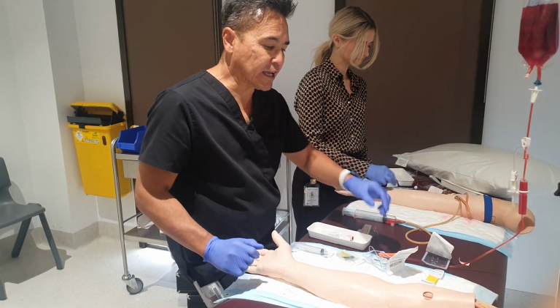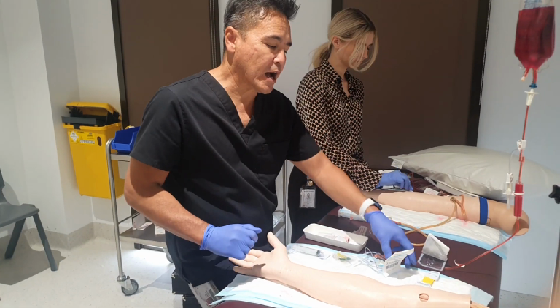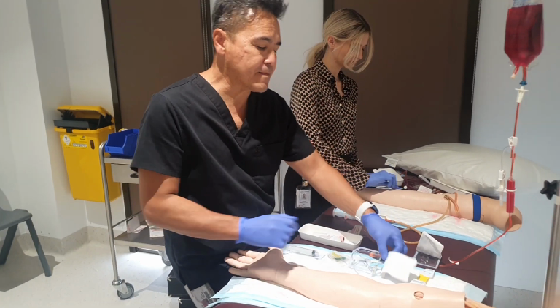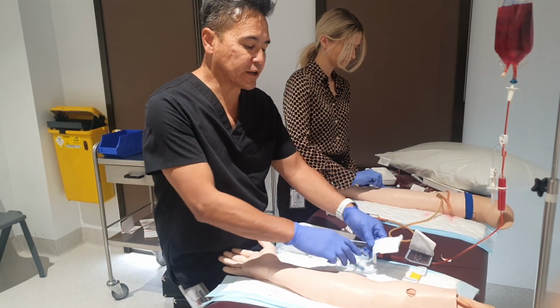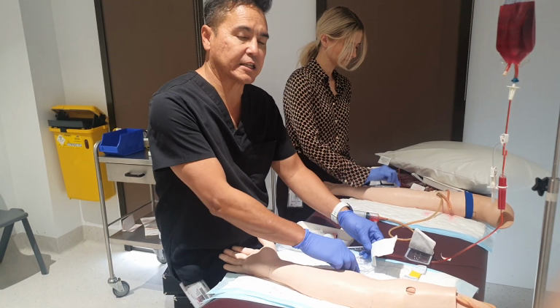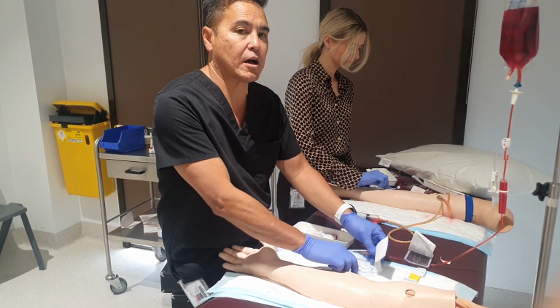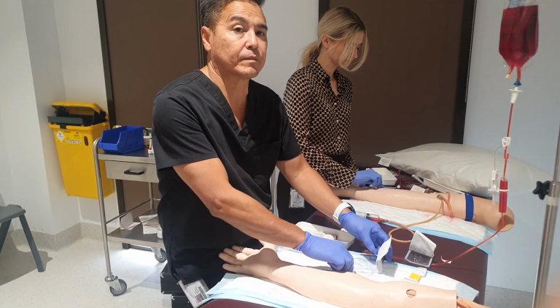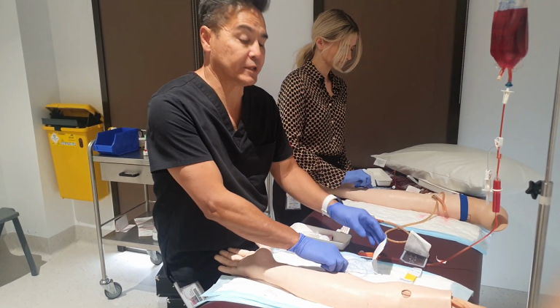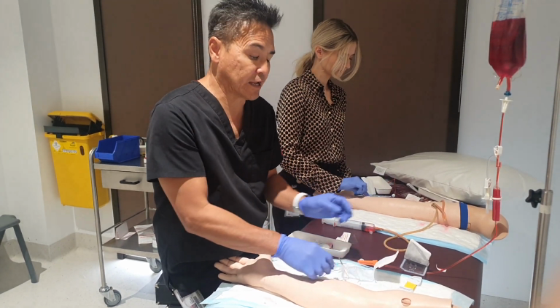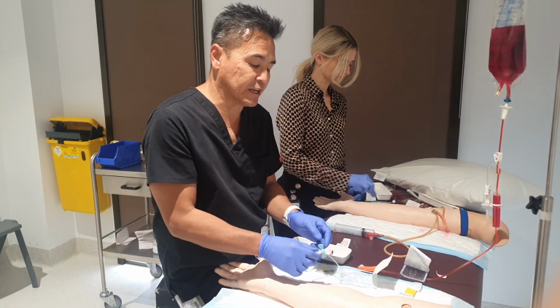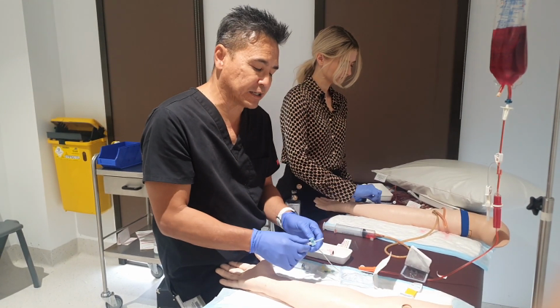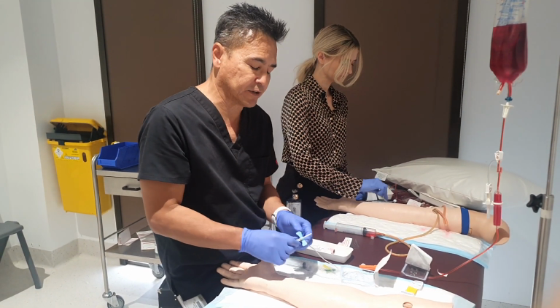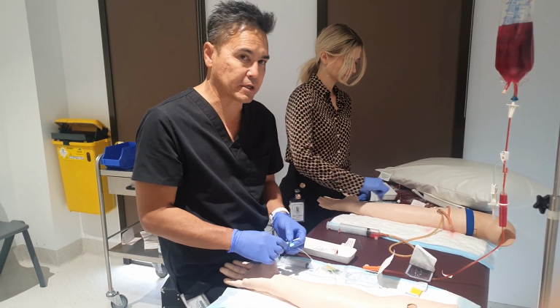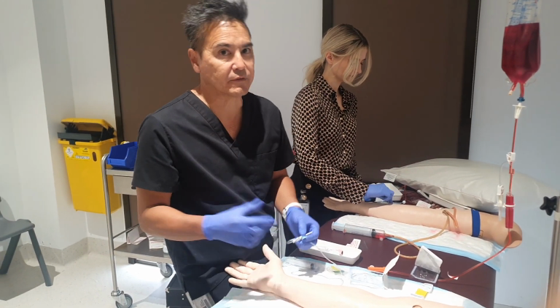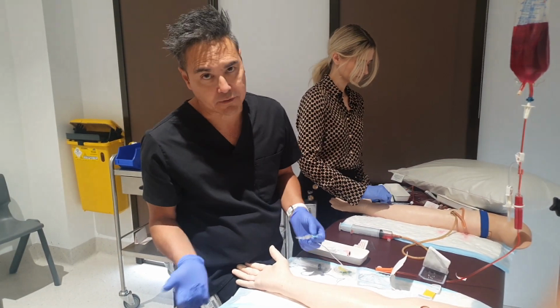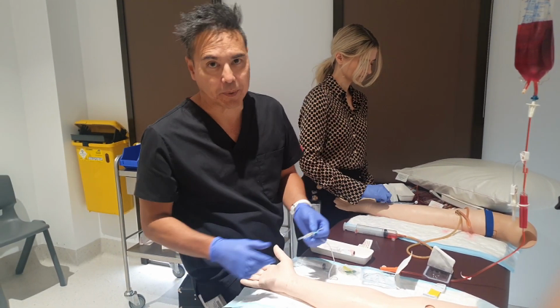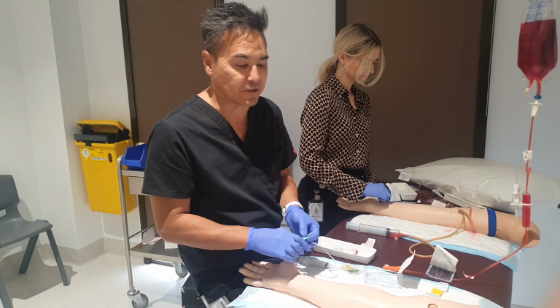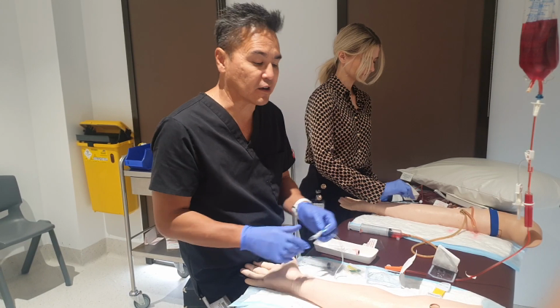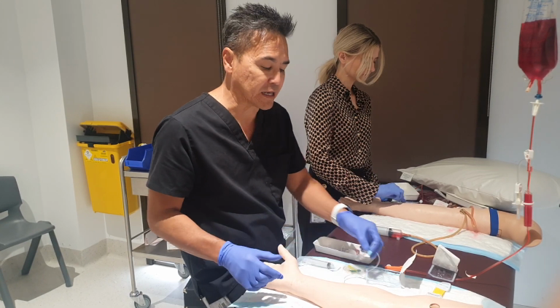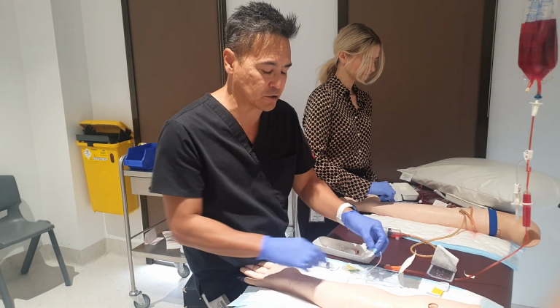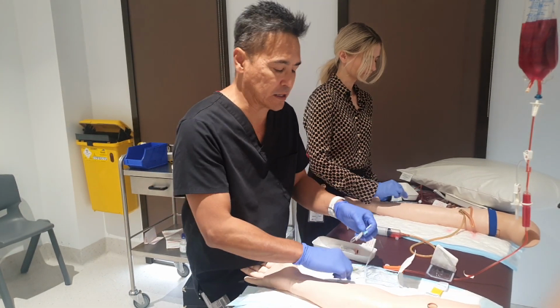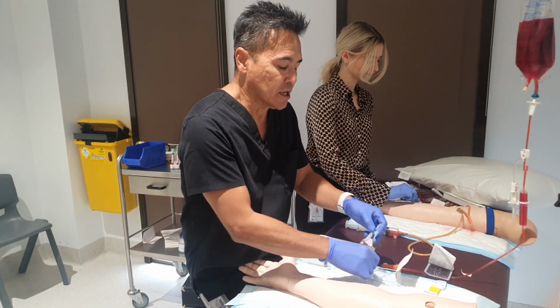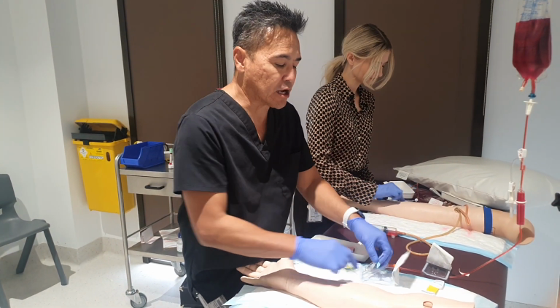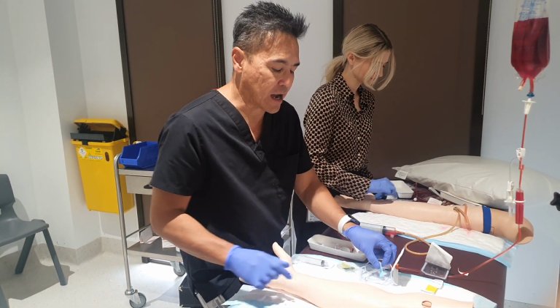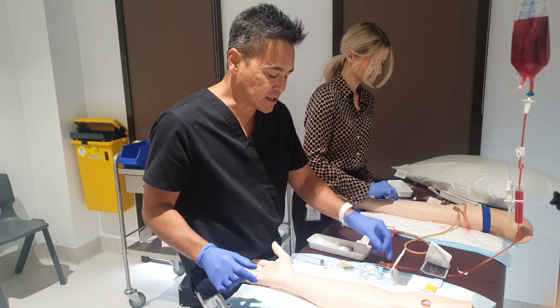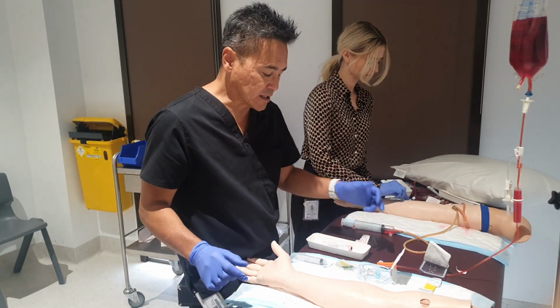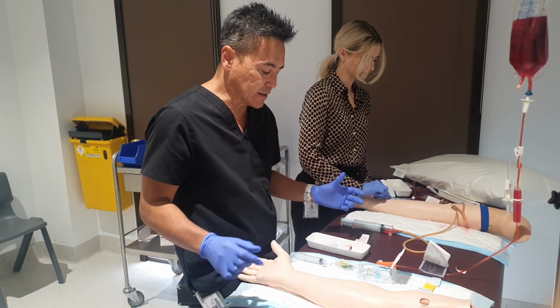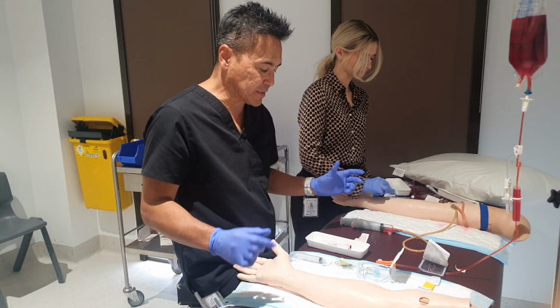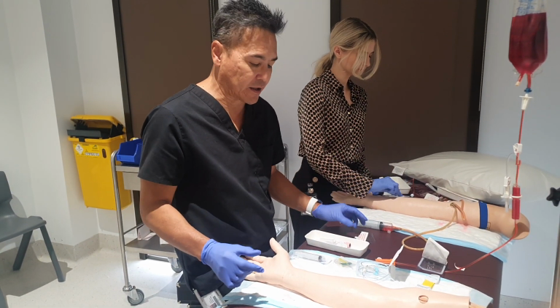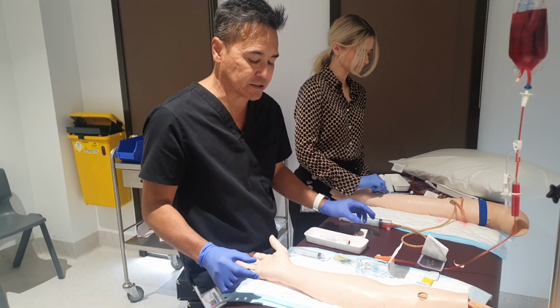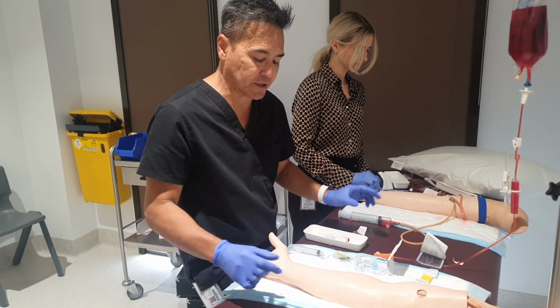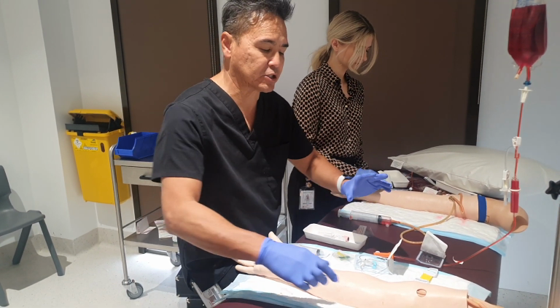Hi again. Today I'm going to be doing a venipuncture video because I haven't done a venipuncture video and I've been asked to do one. So I'm just simulating the whole idea of venipuncture.